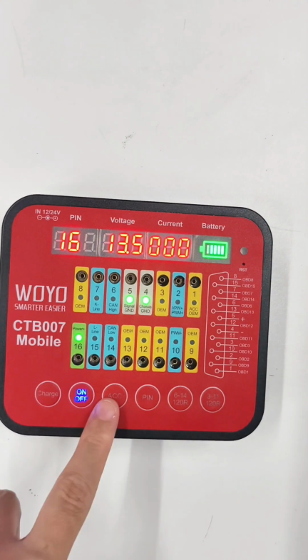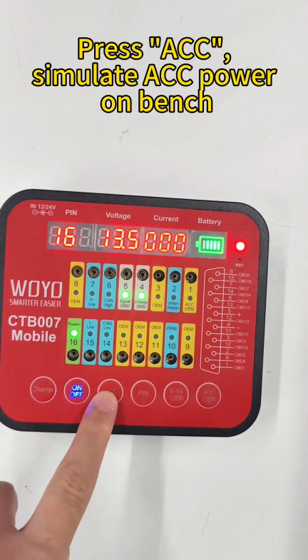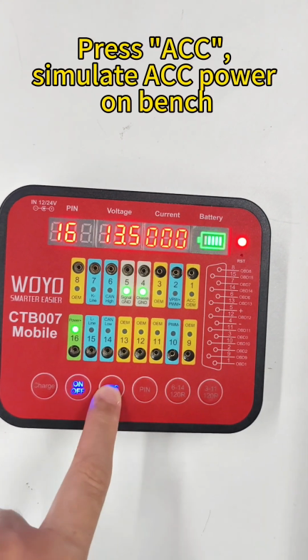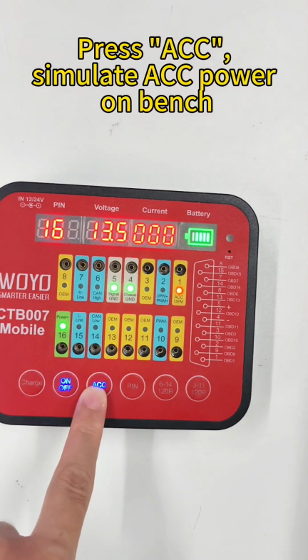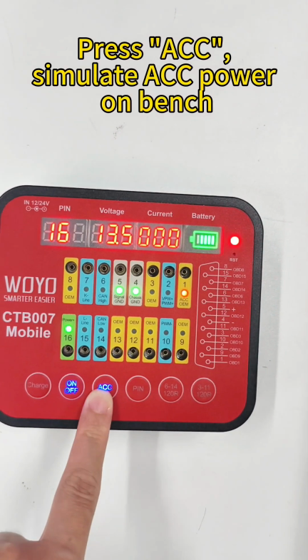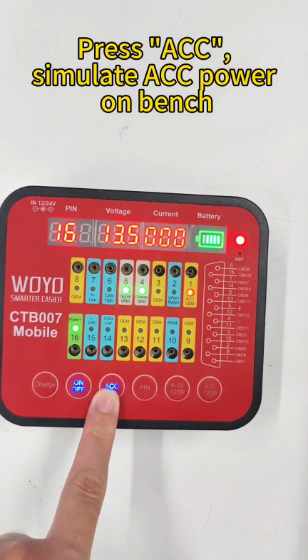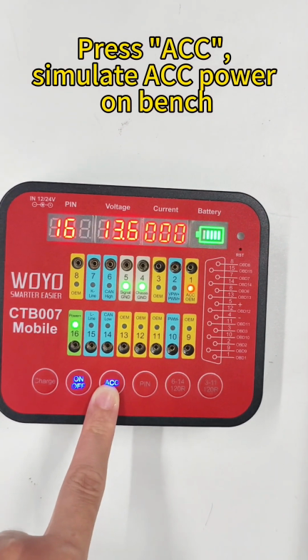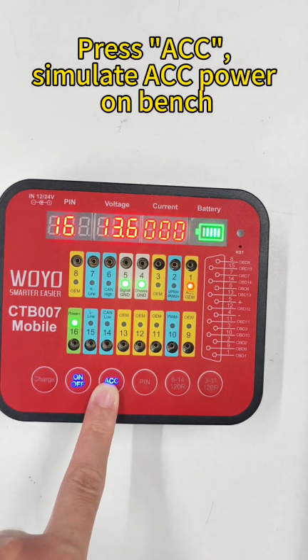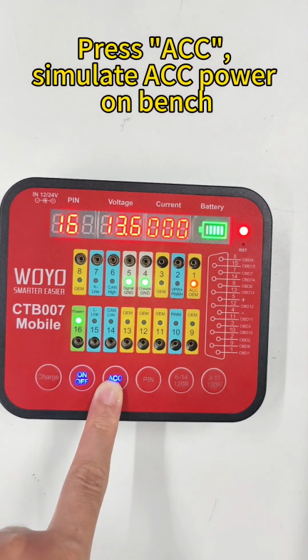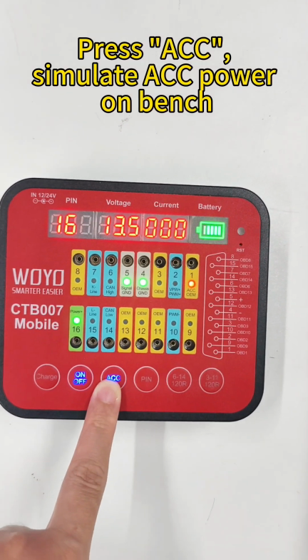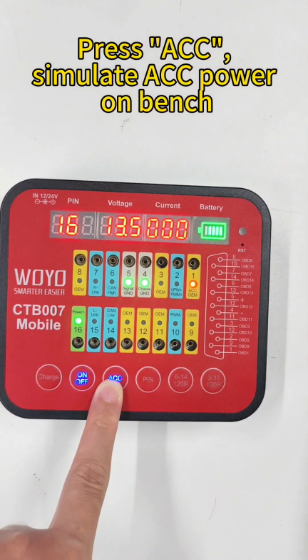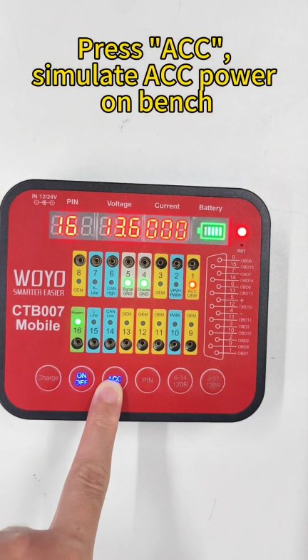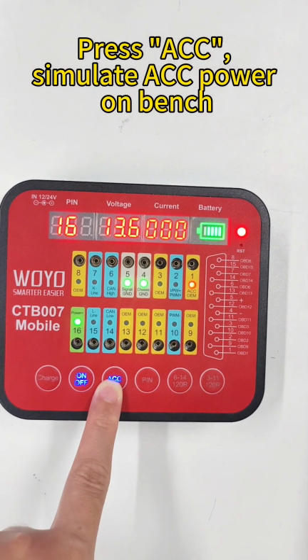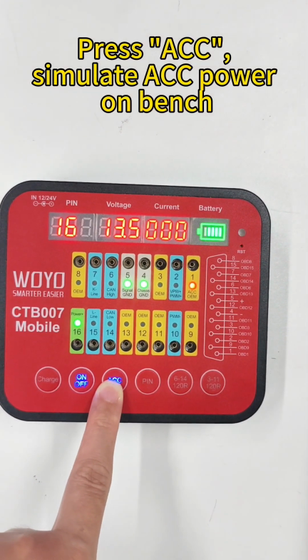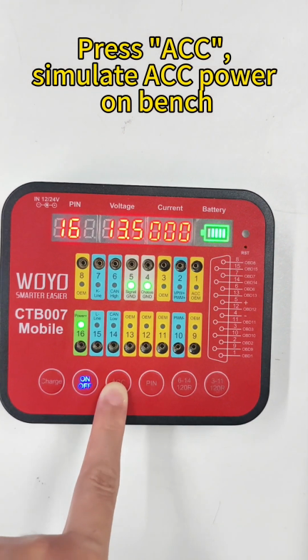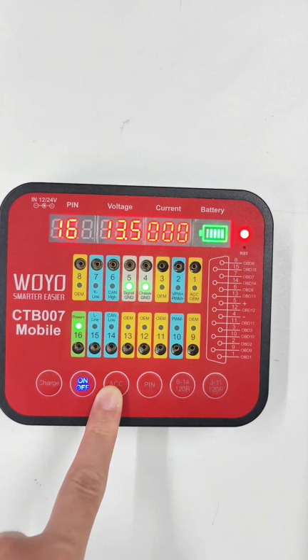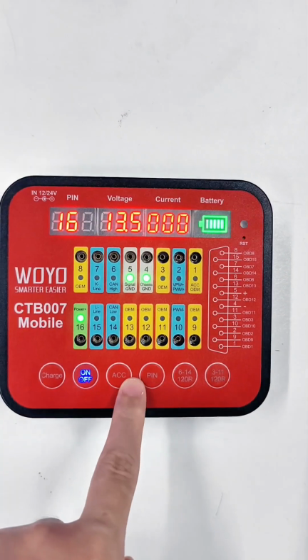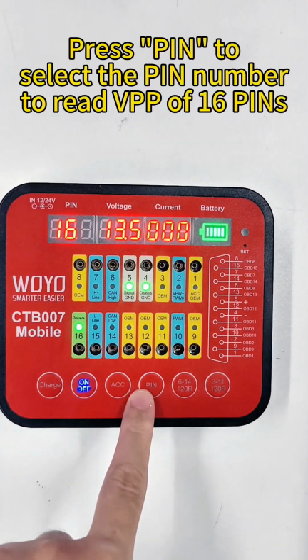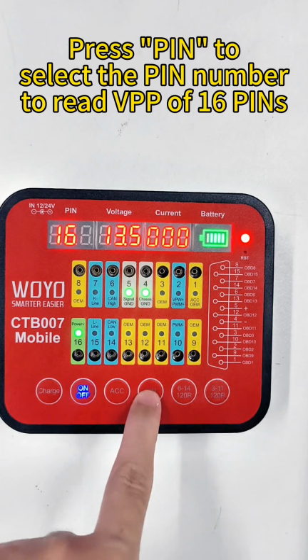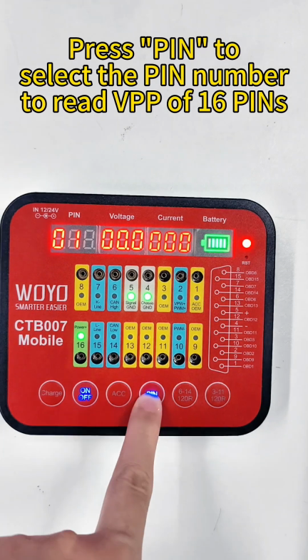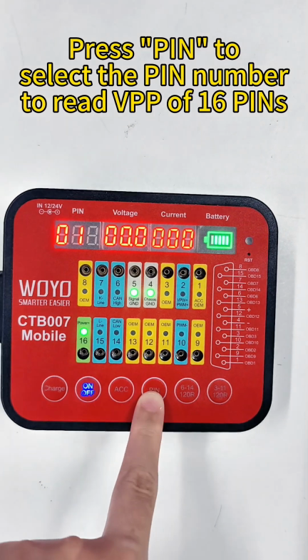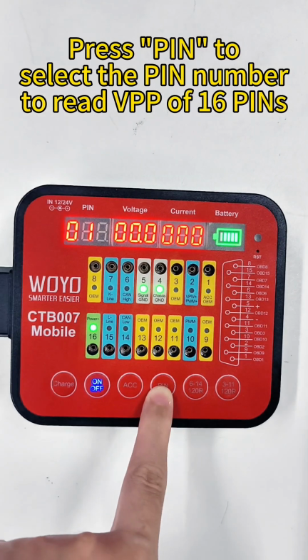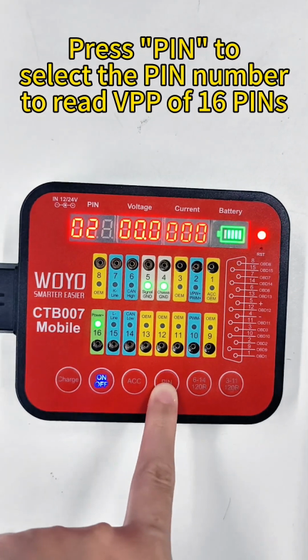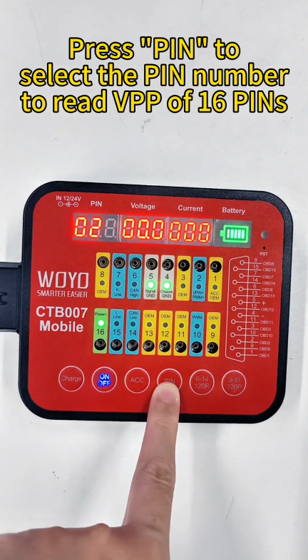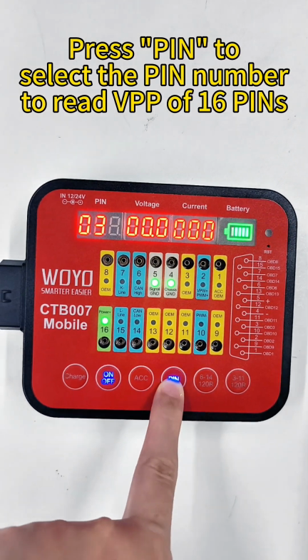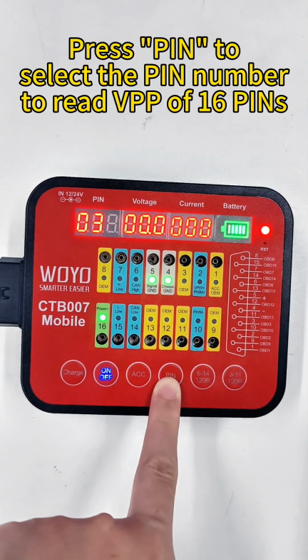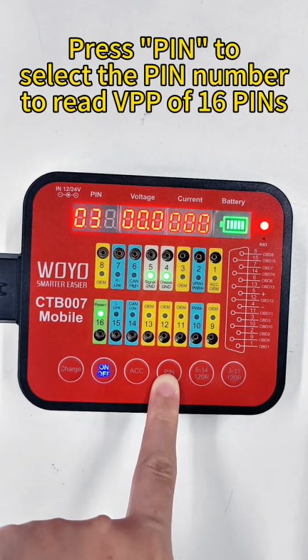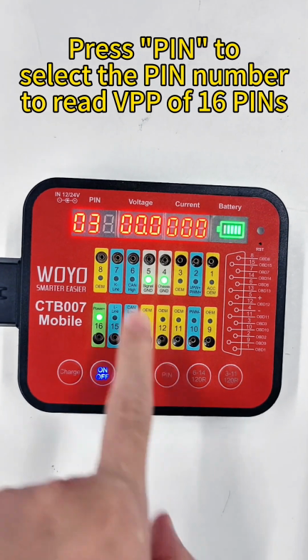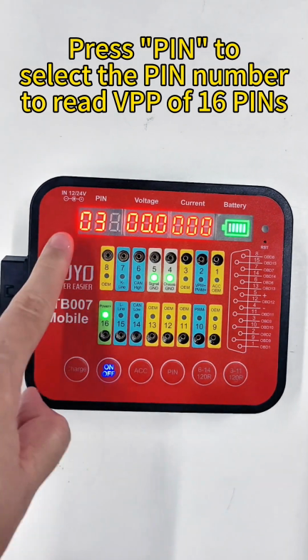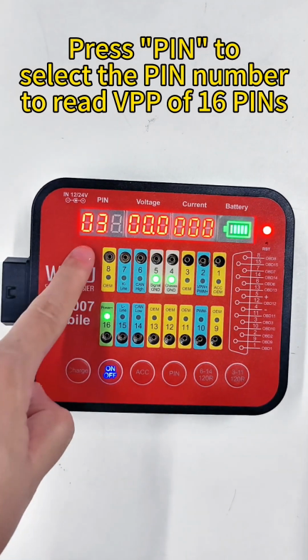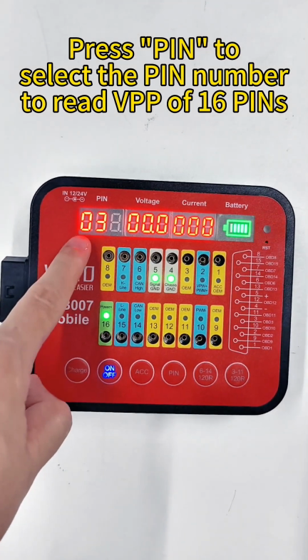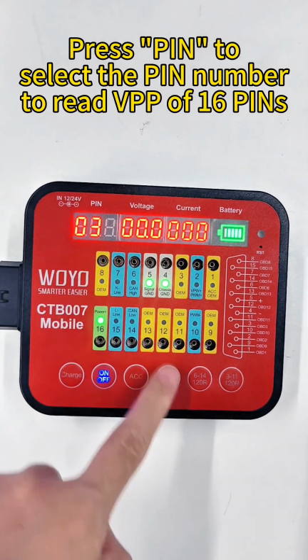Press ACC to simulate accessory power on bench. Press PIN to select the pin number to read VP of 16 pins.